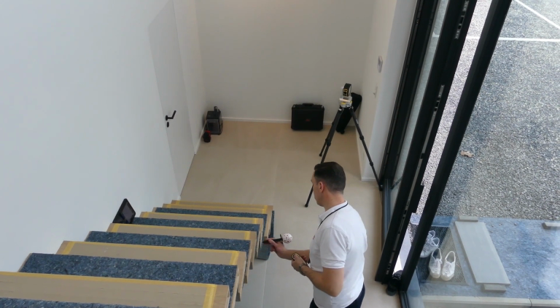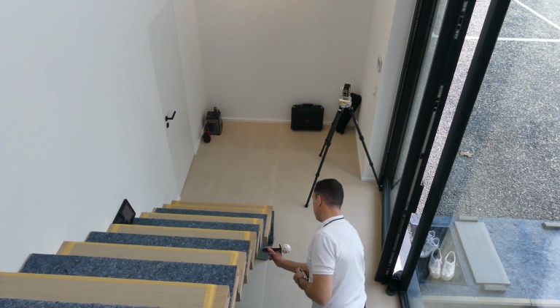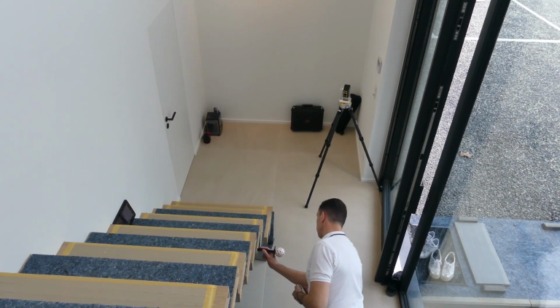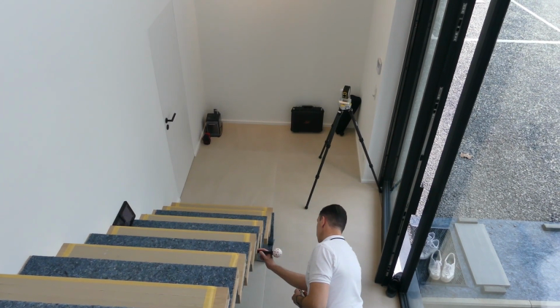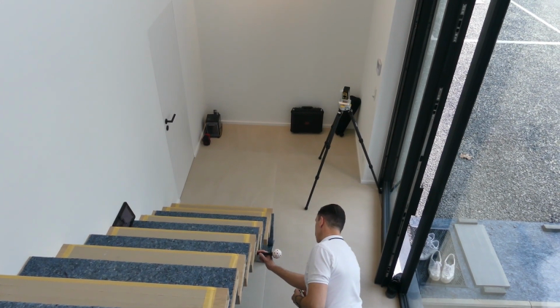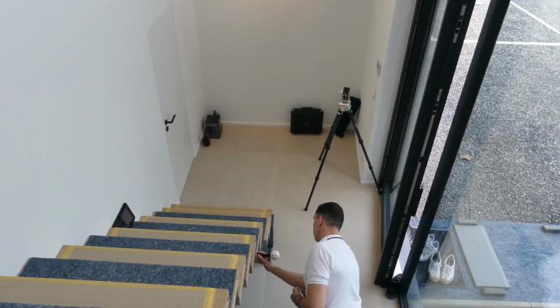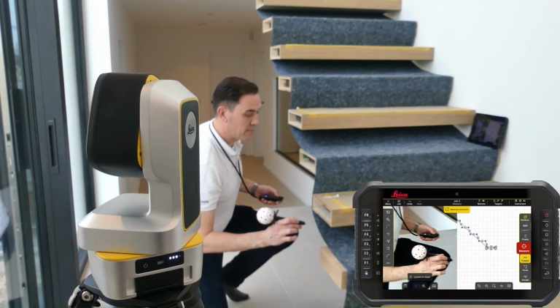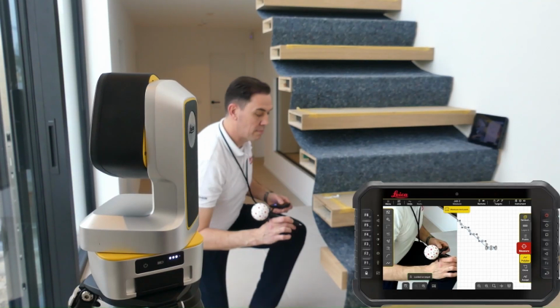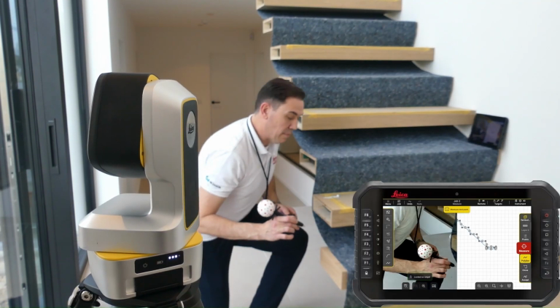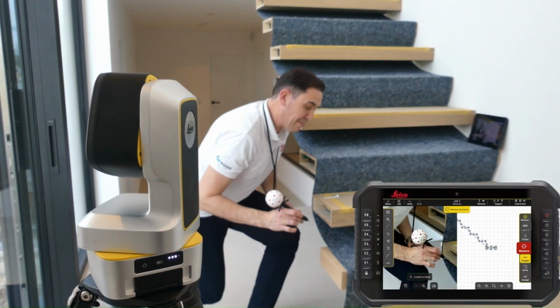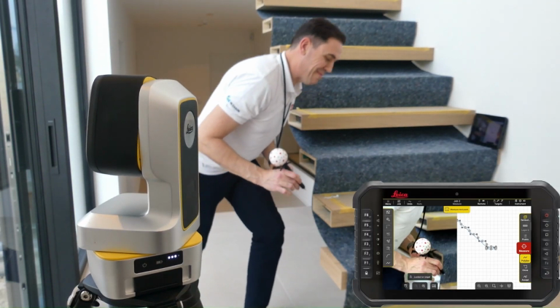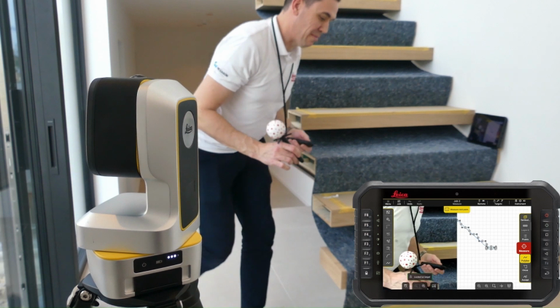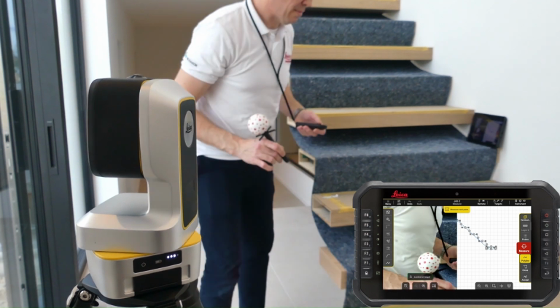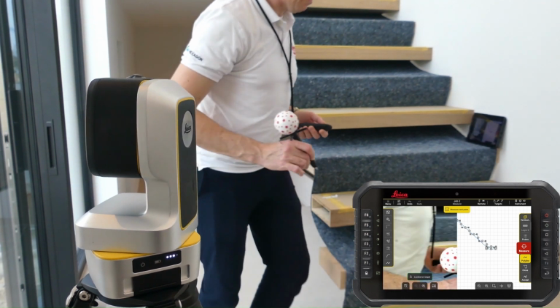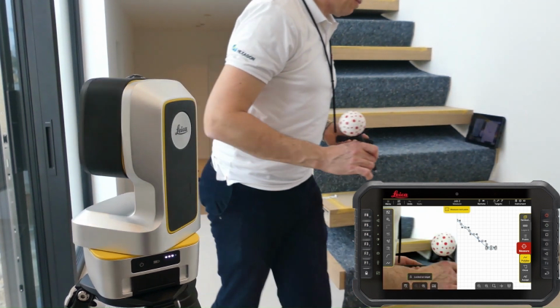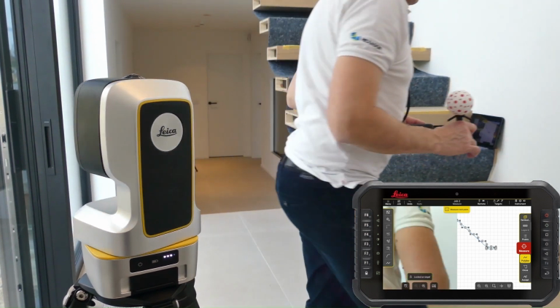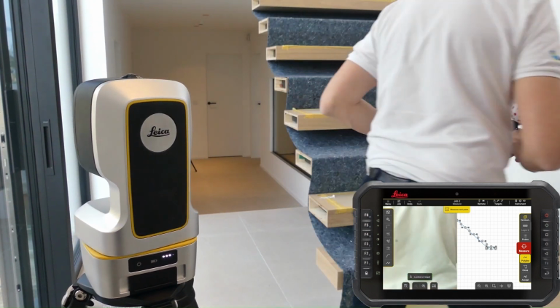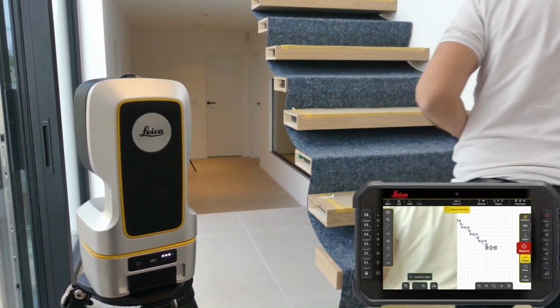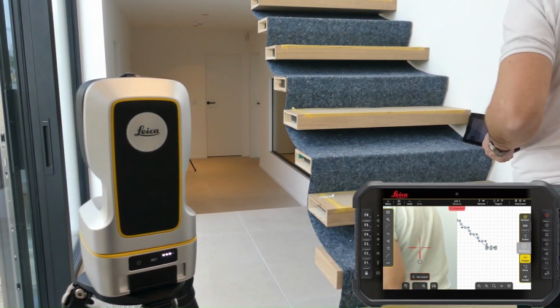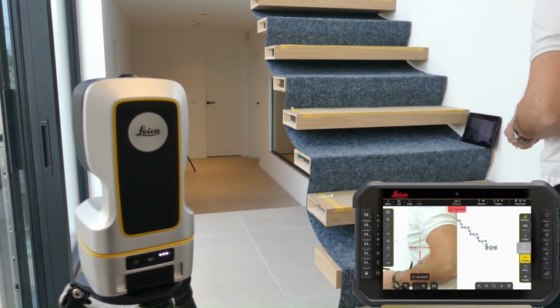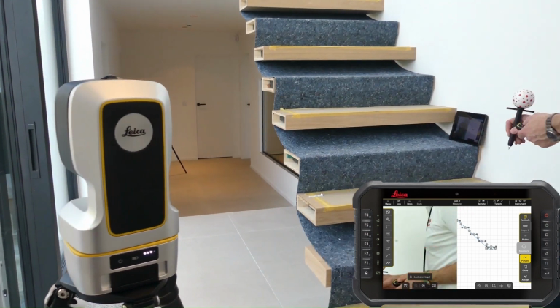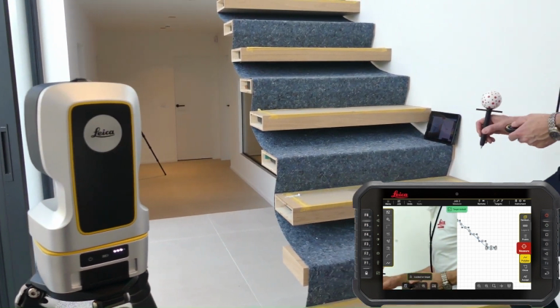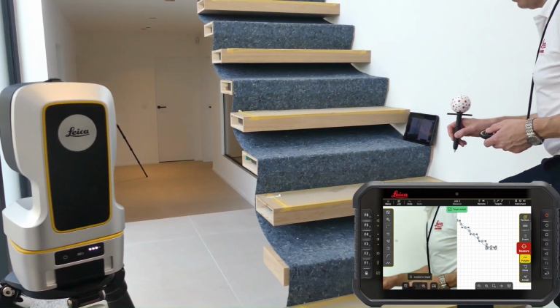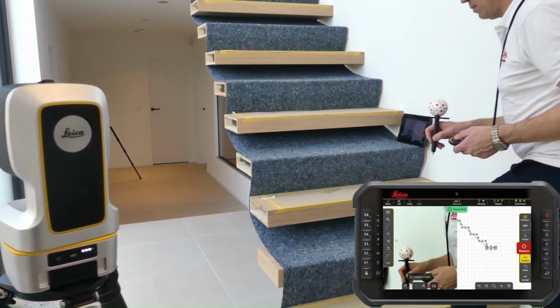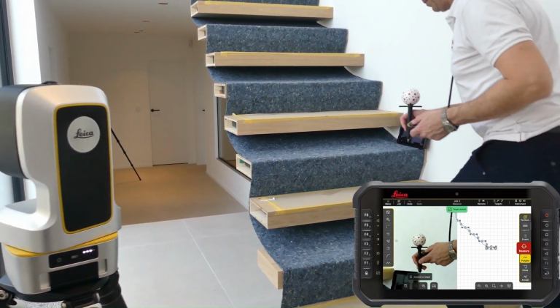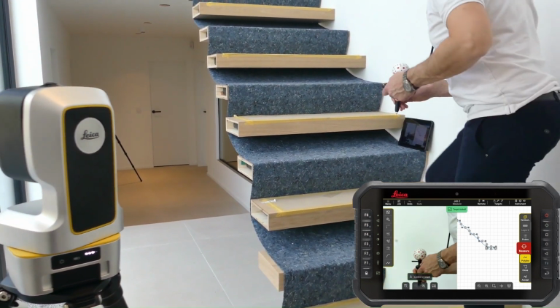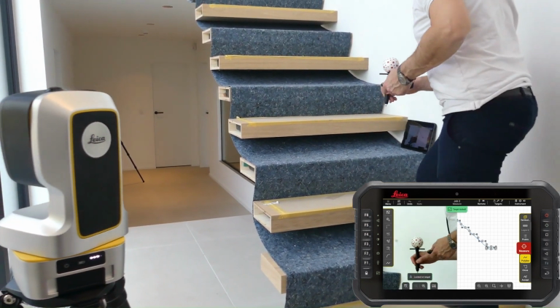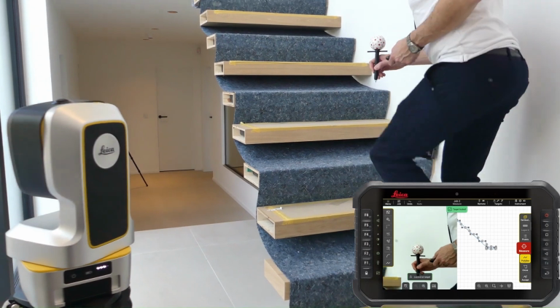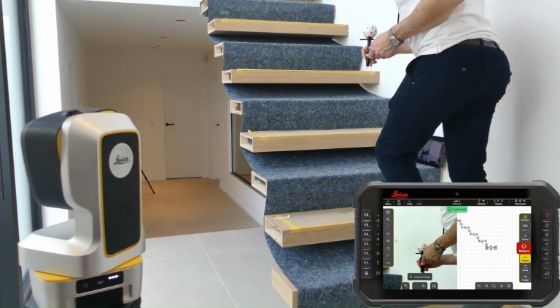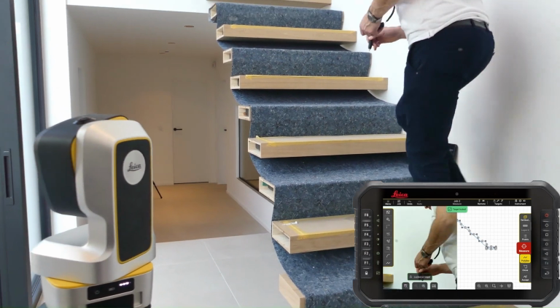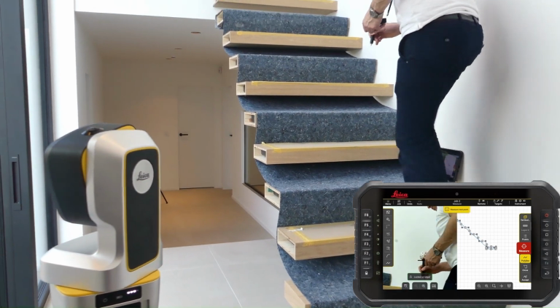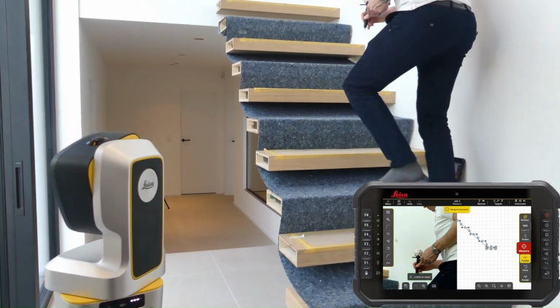The visual tracking of the vPen allows maximum freedom of movement. People walking in front of the sensor don't cause any interference and the tracking returns instantly.